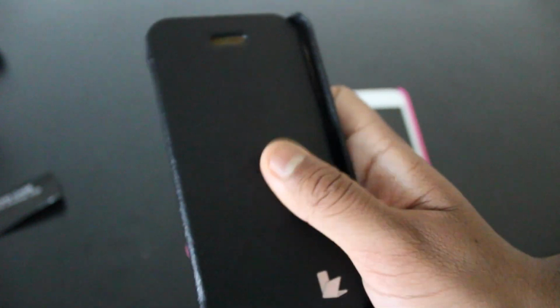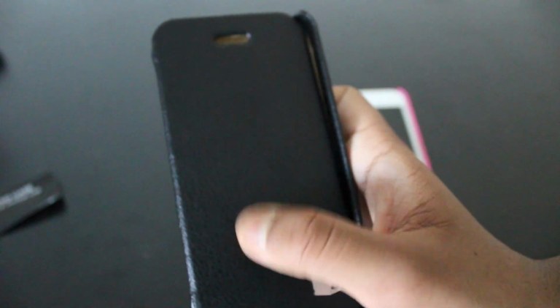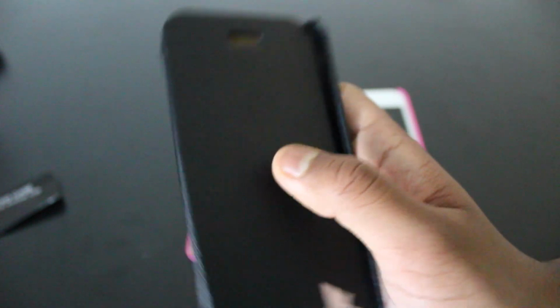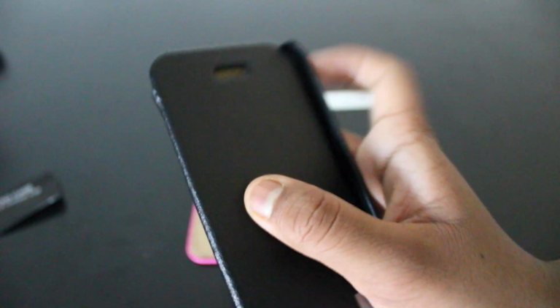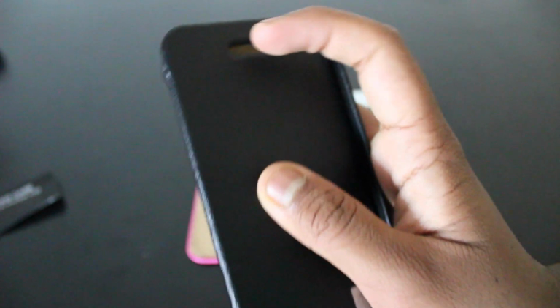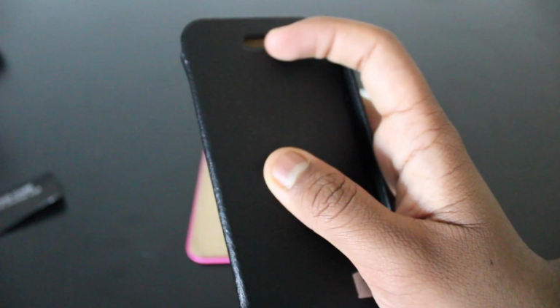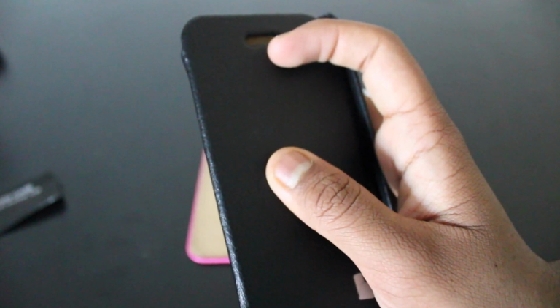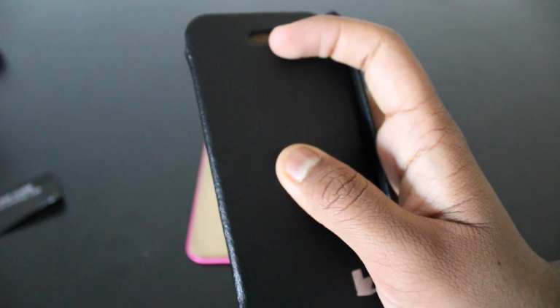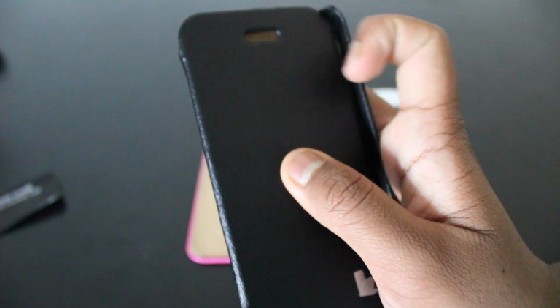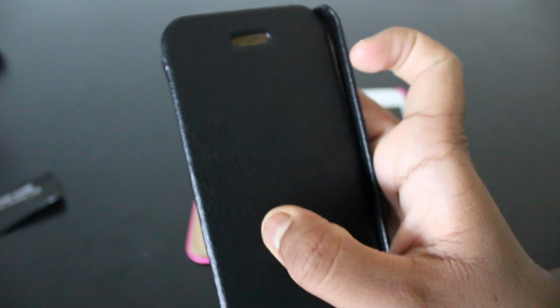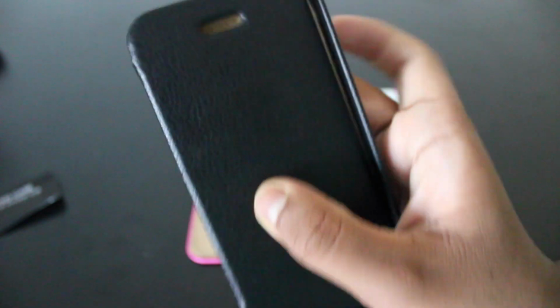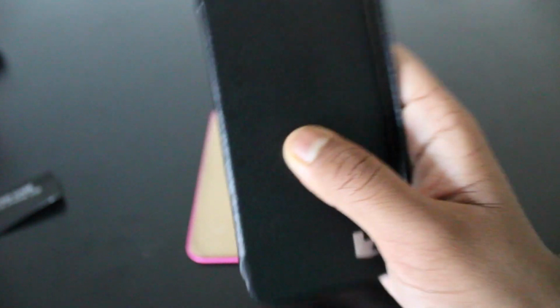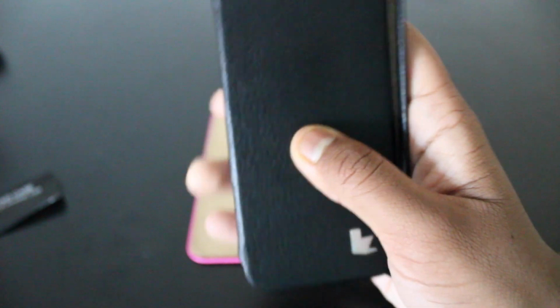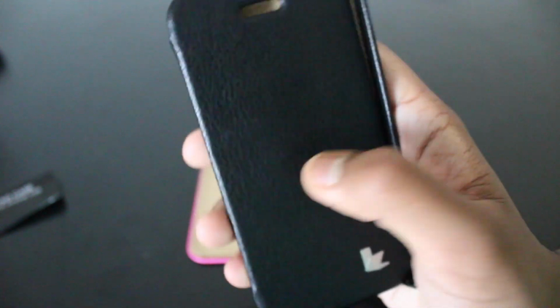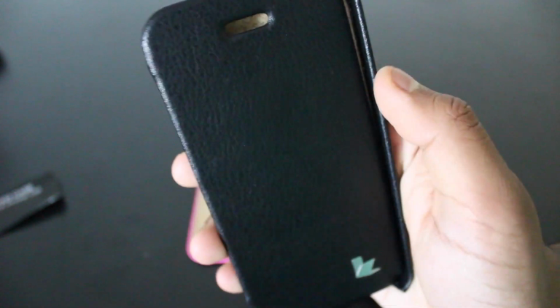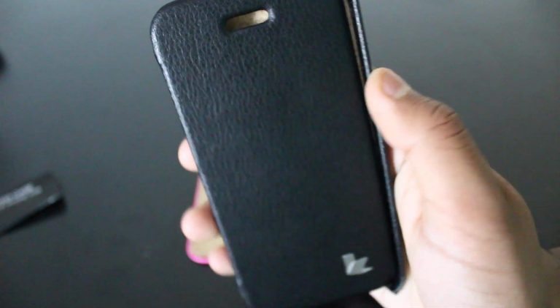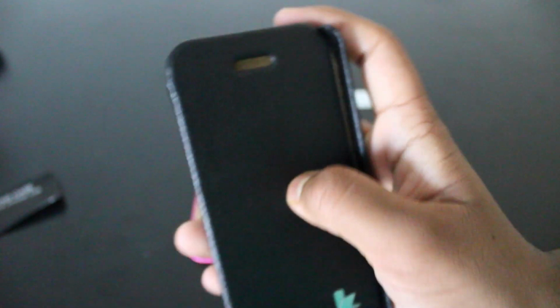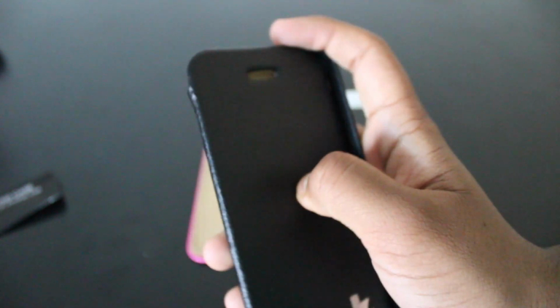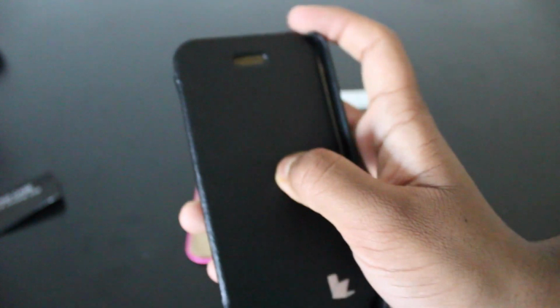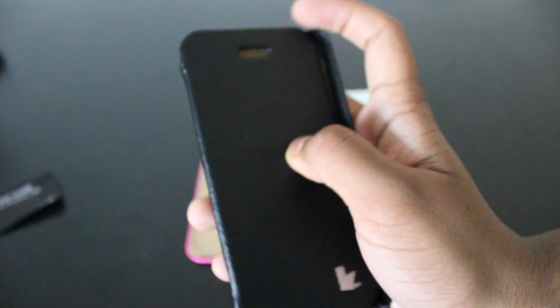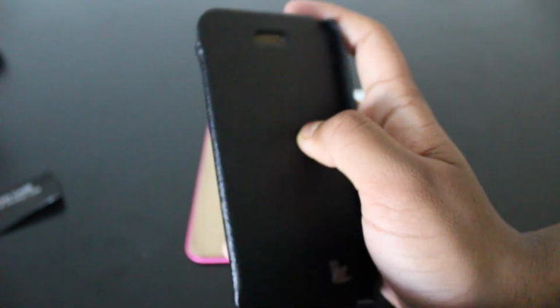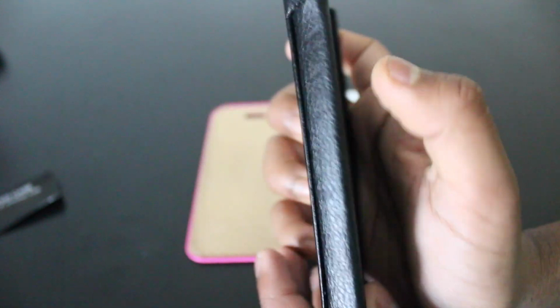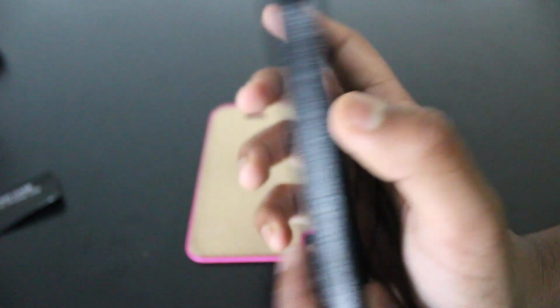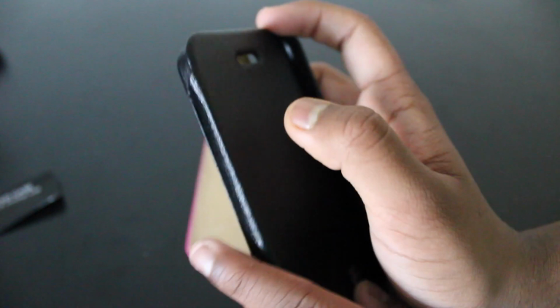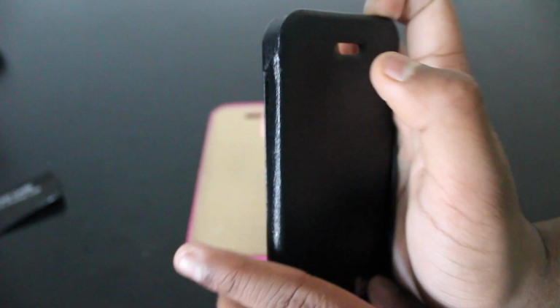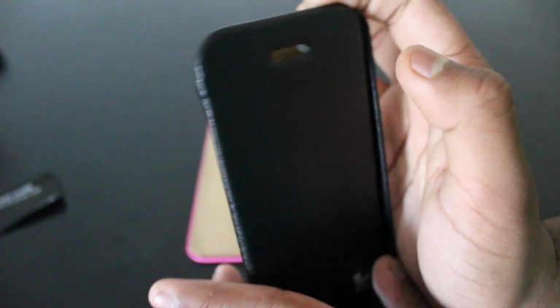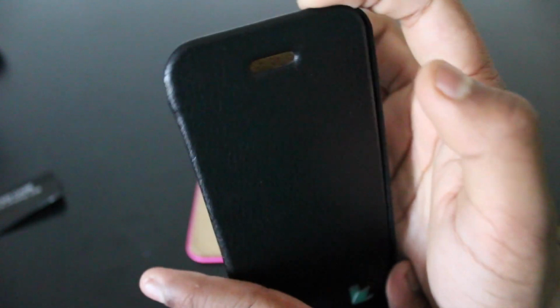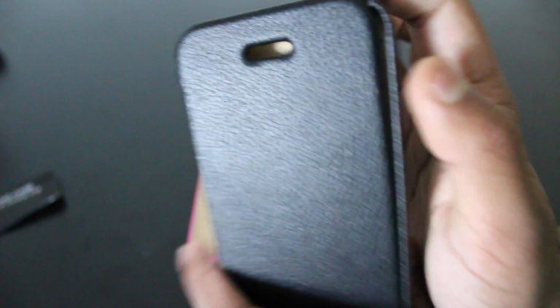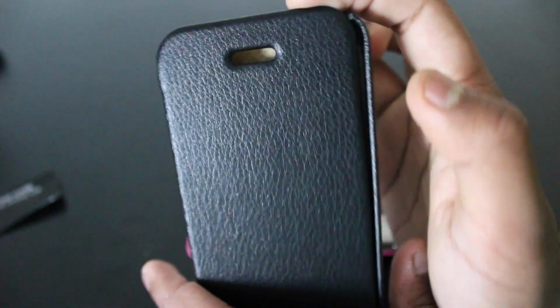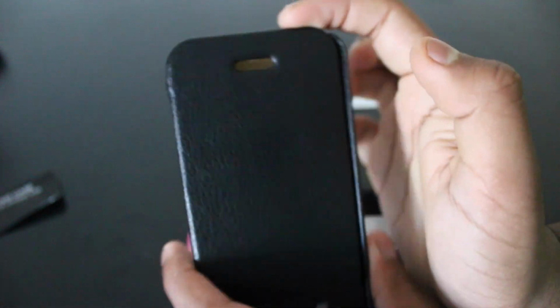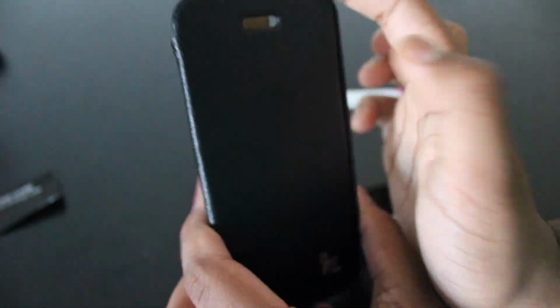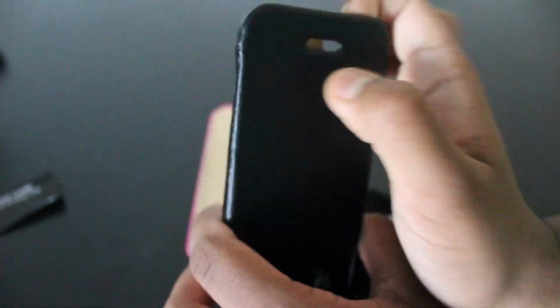There's nothing else except for a front speaker hole. So let's just quickly open this because there isn't anything else here.